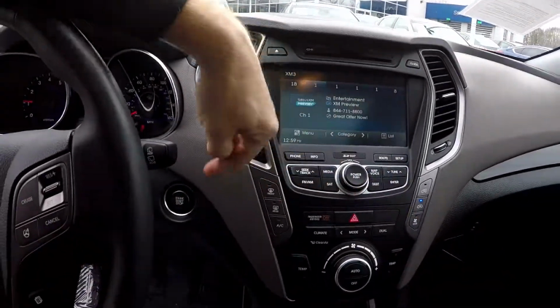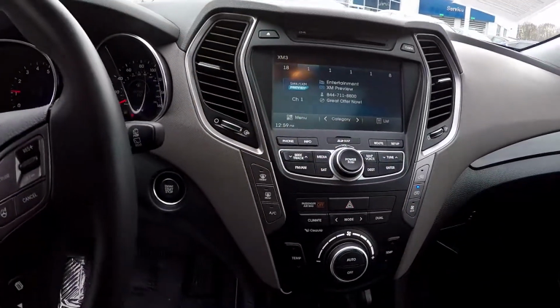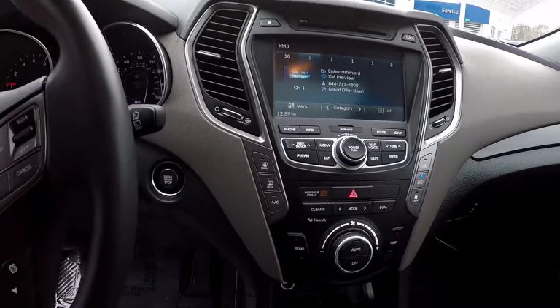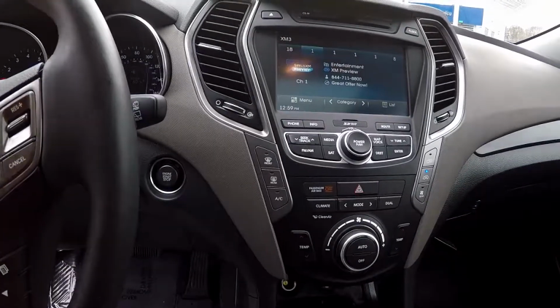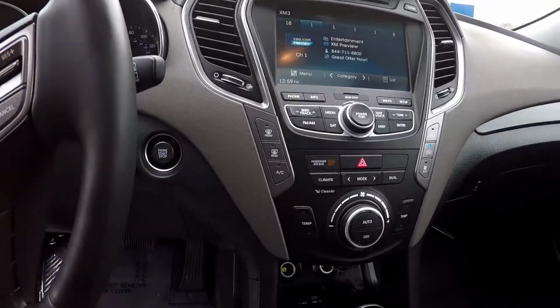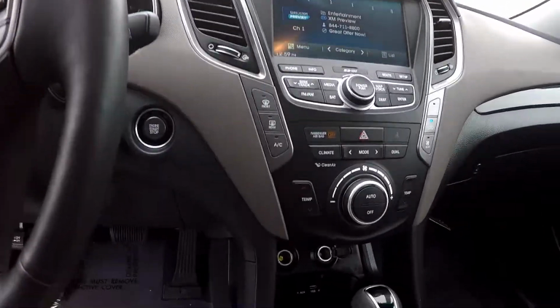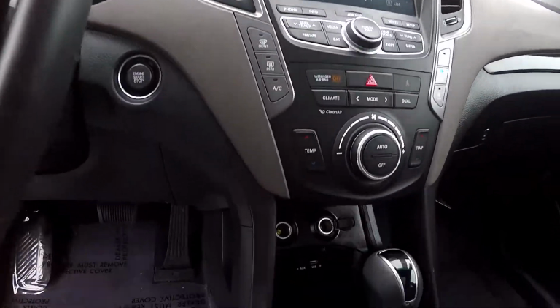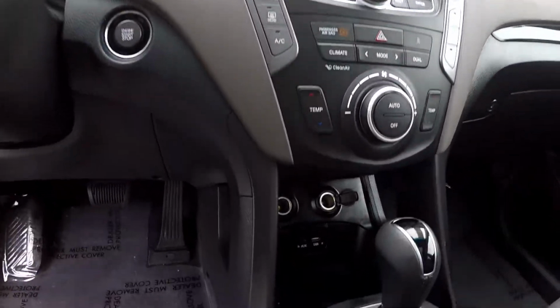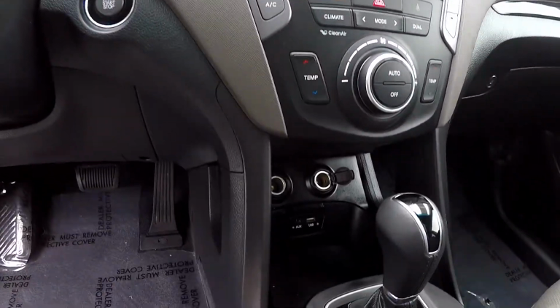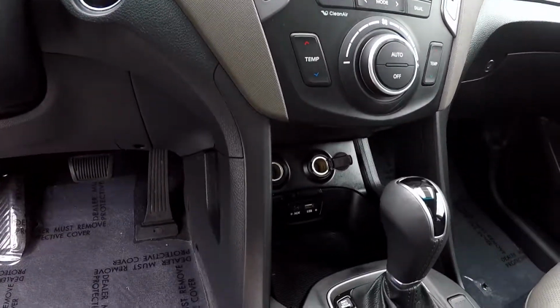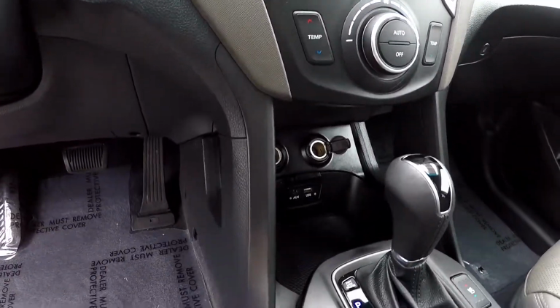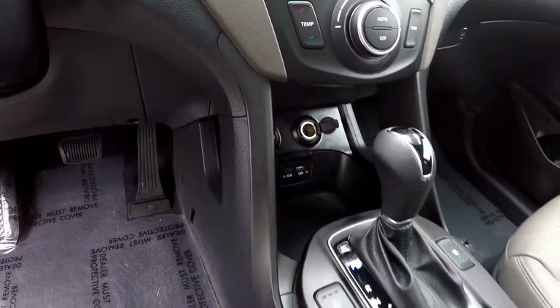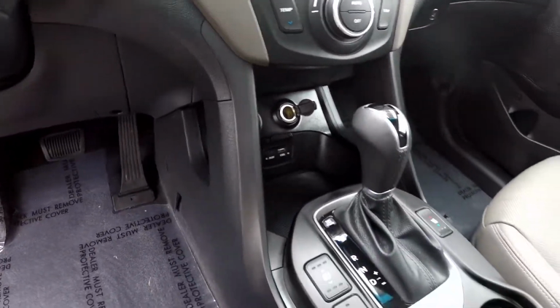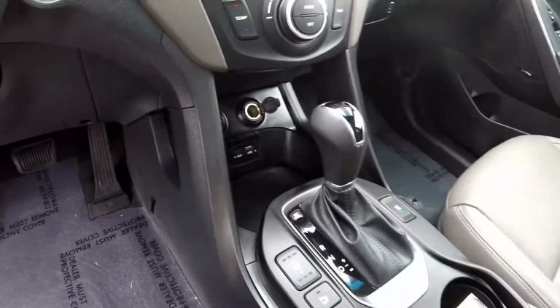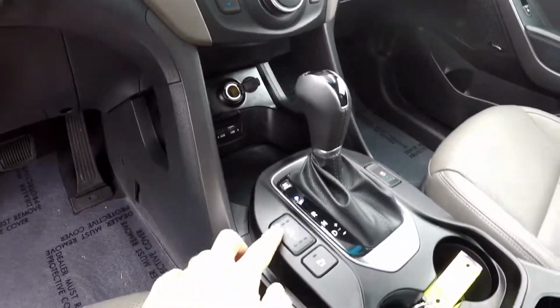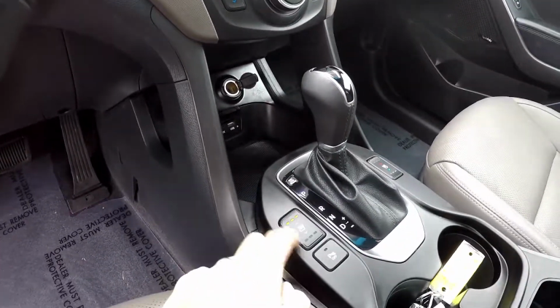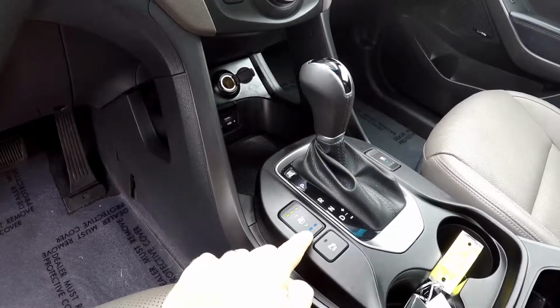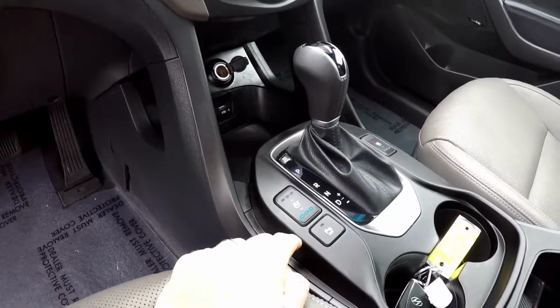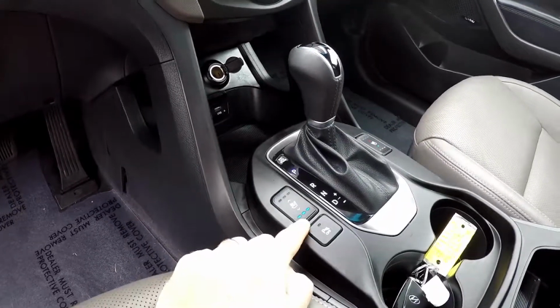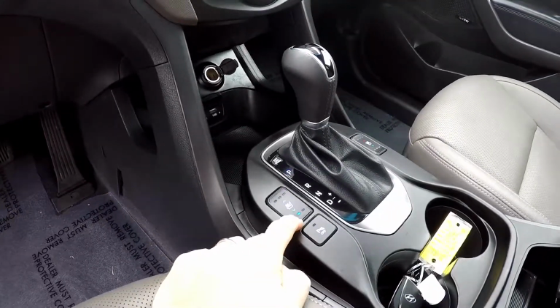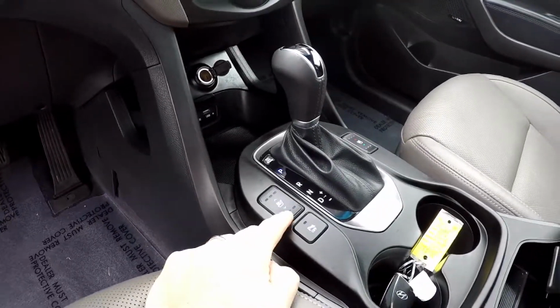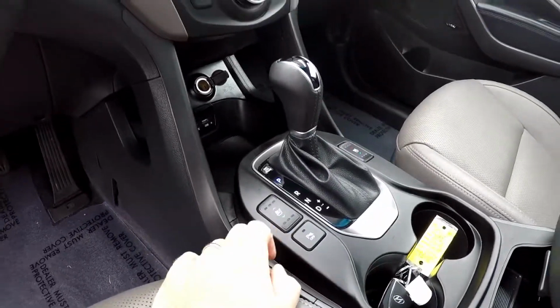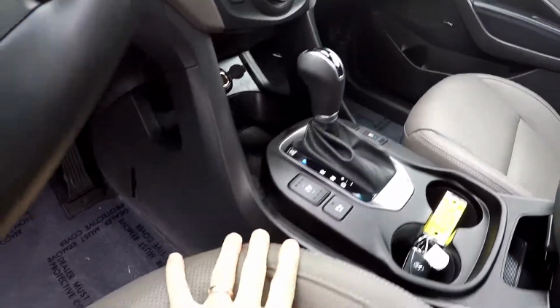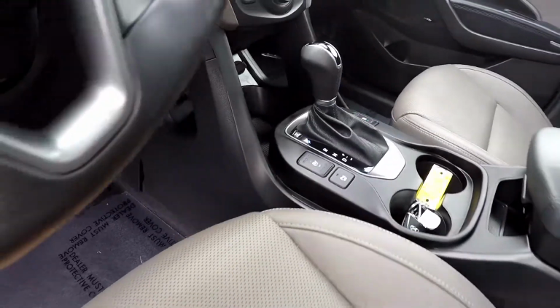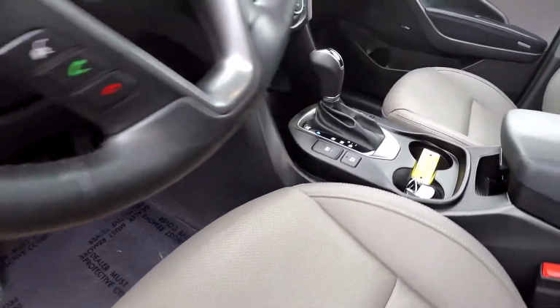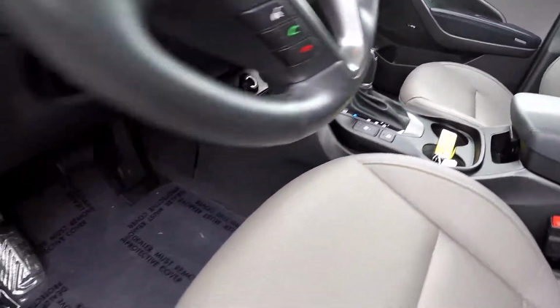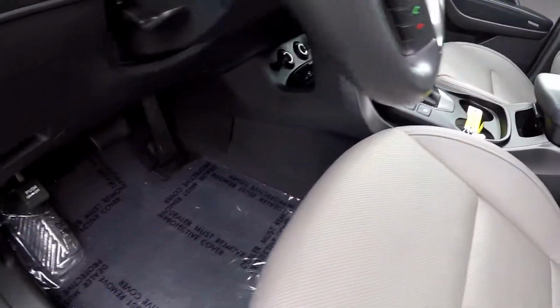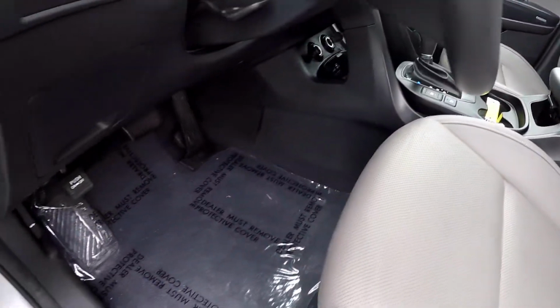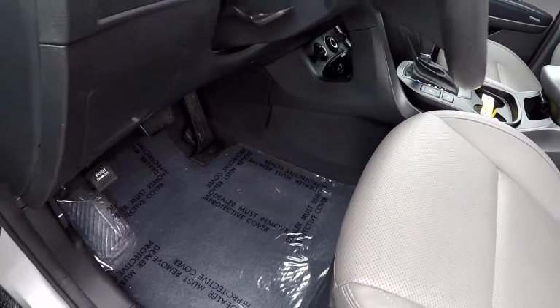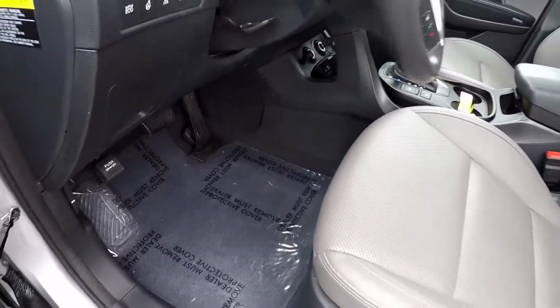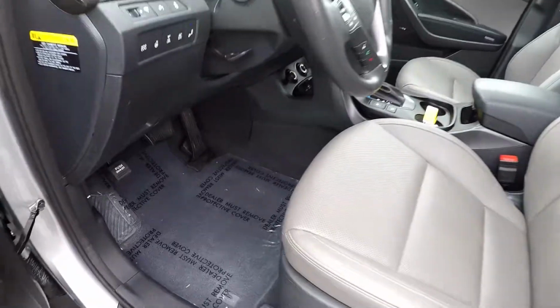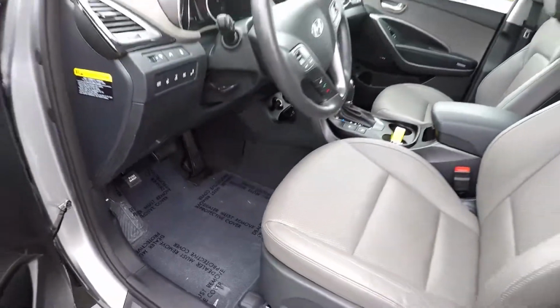All your climate control is going to be just below the infotainment unit. Multiple power and USB ports, and heated and cooled front seats.